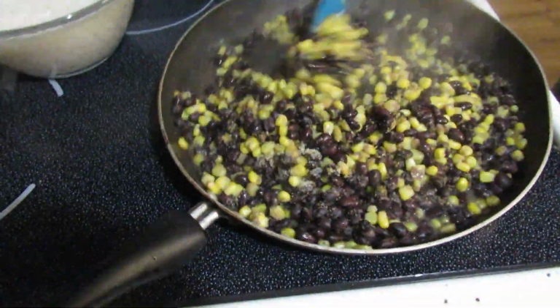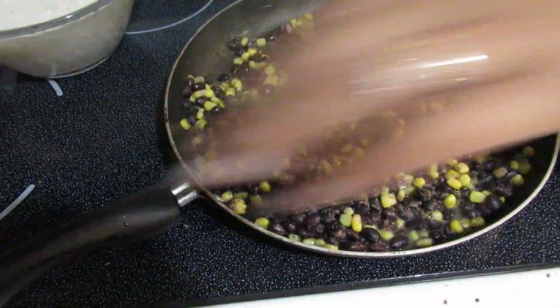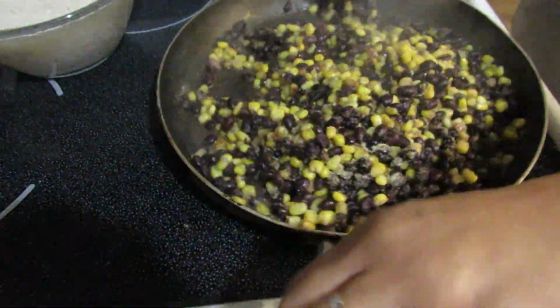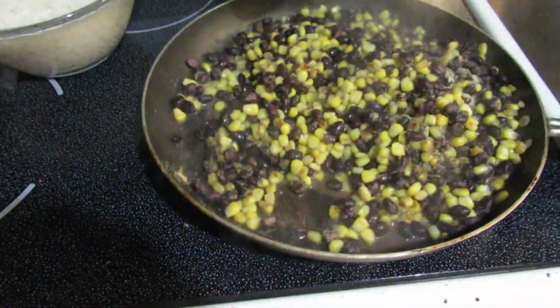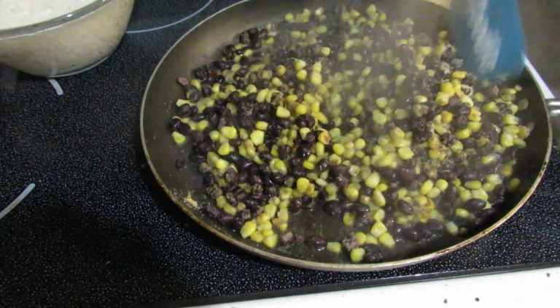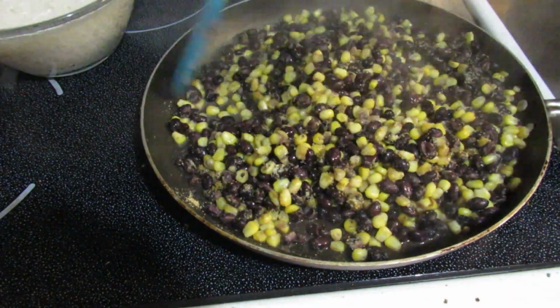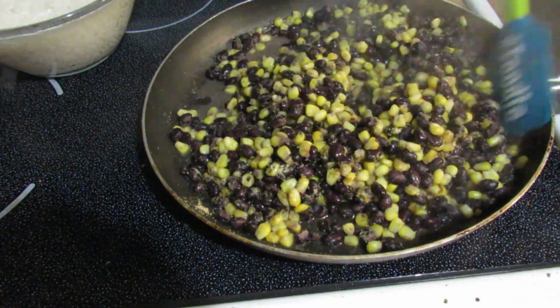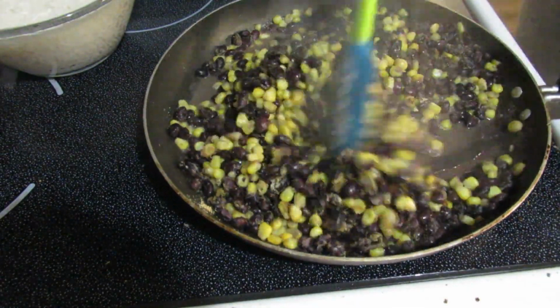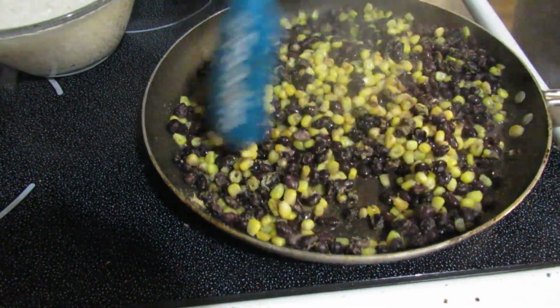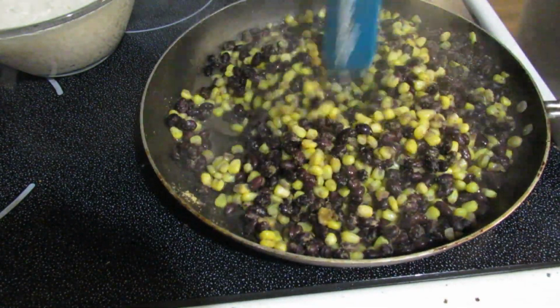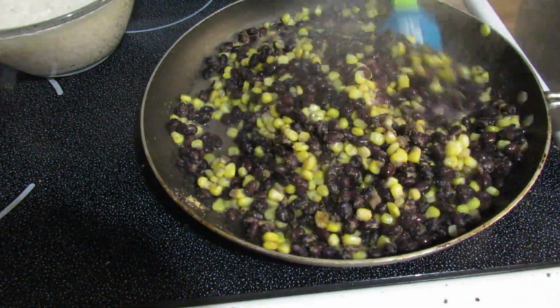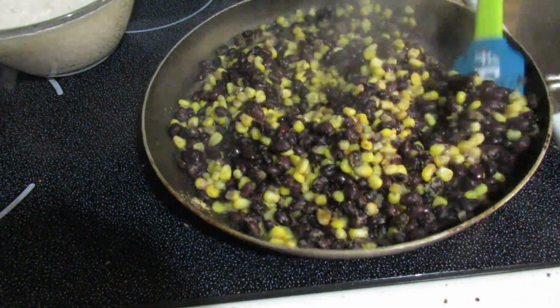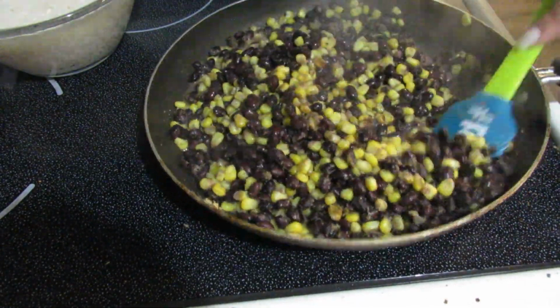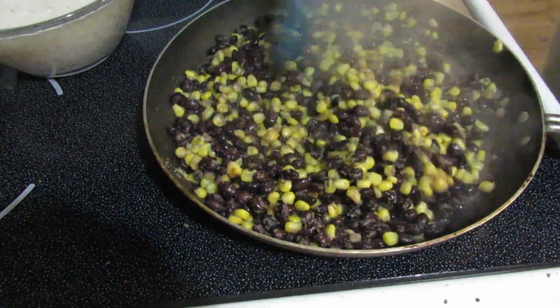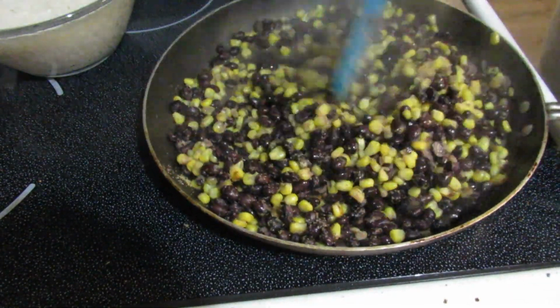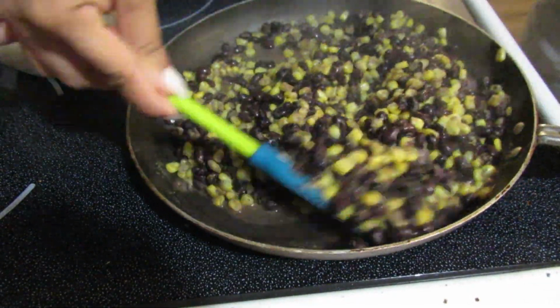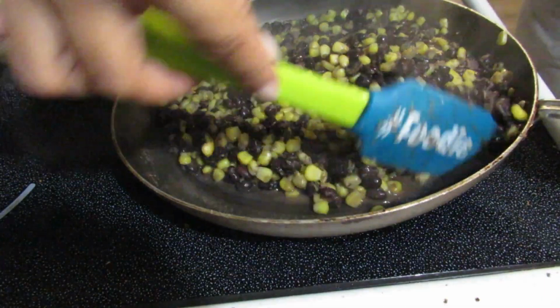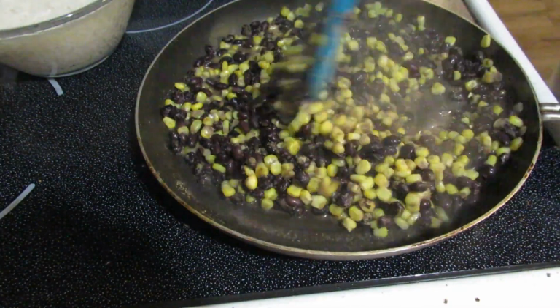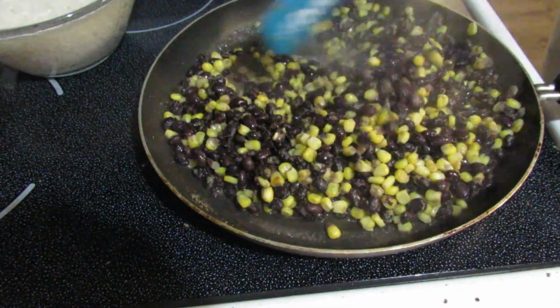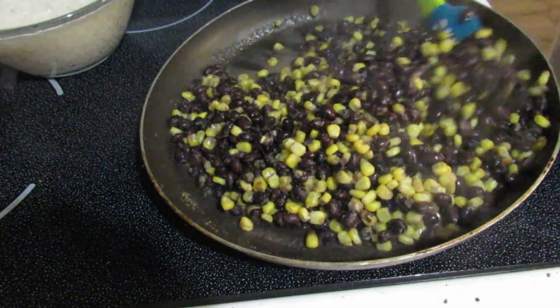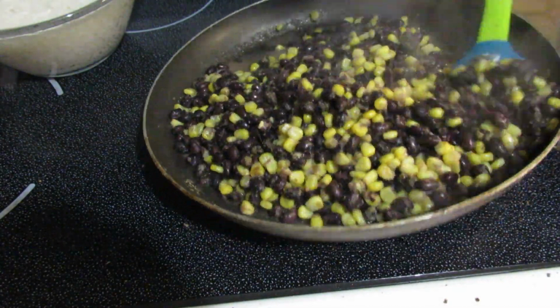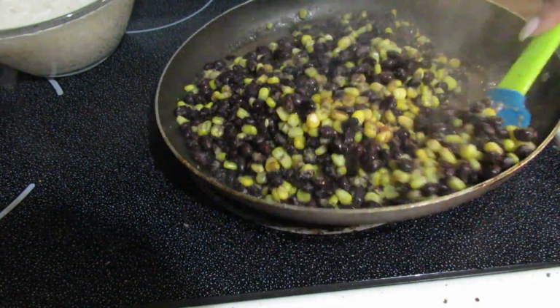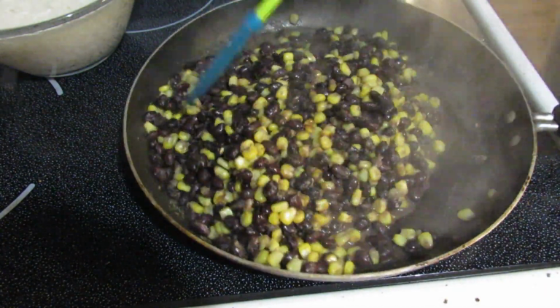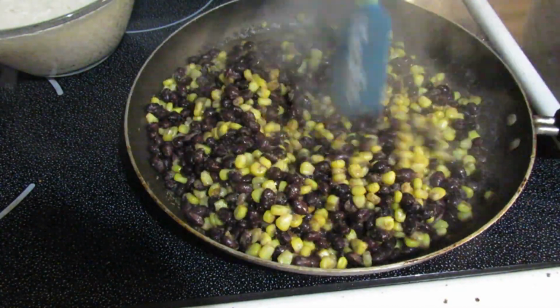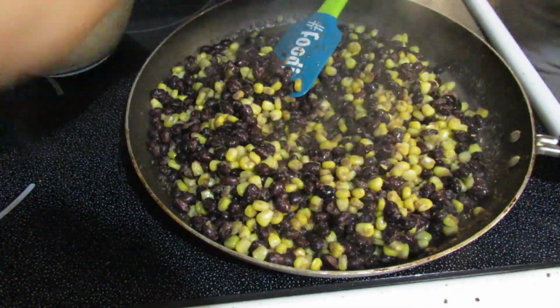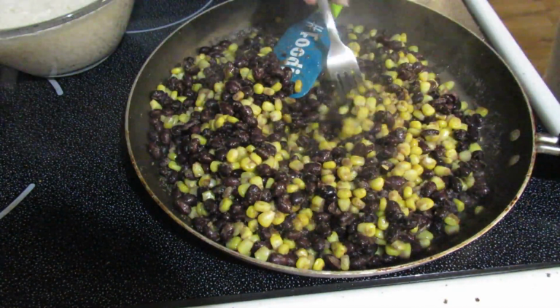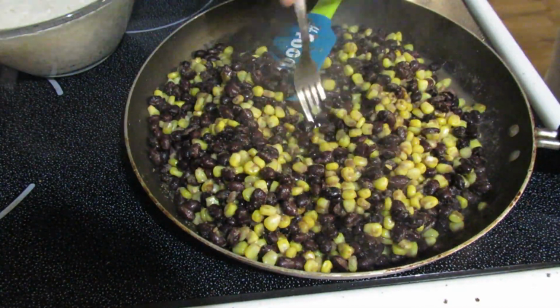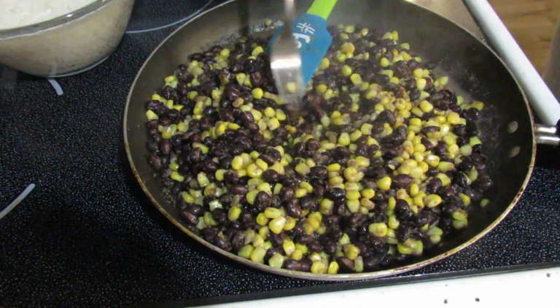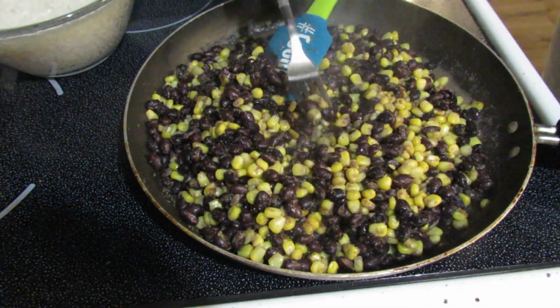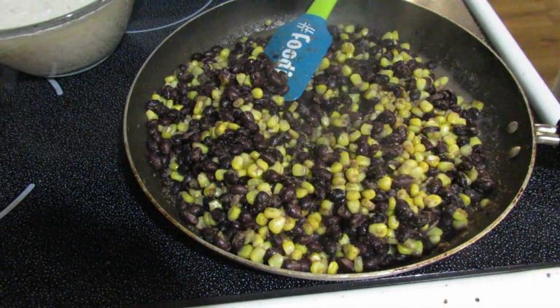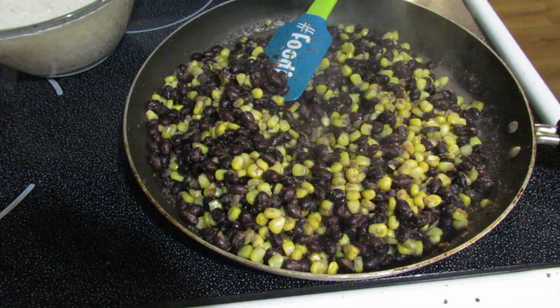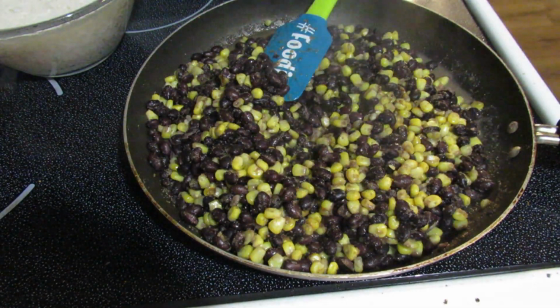Now I'm going to go ahead and start seasoning up the mixture. I added cumin, garlic powder, onion powder, salt, and pepper. Once you get it seasoned the way you like it and you think it tastes good, you basically just cook it until everything is heated through.